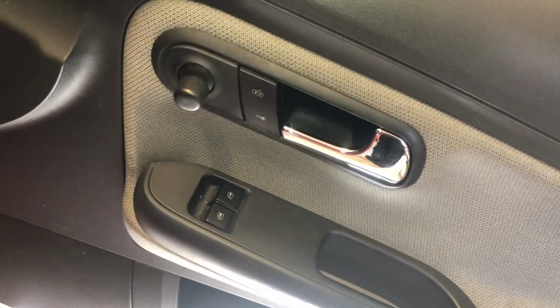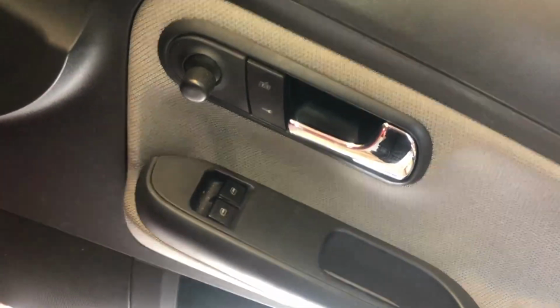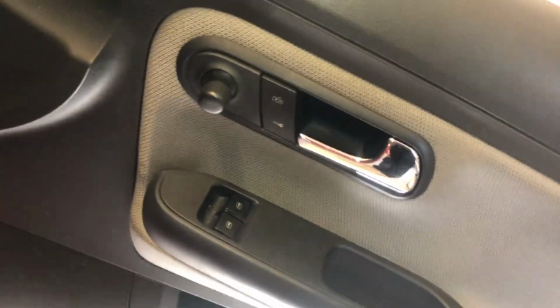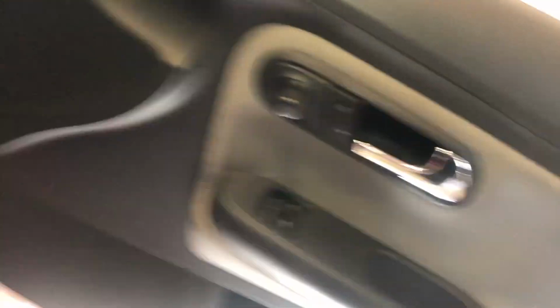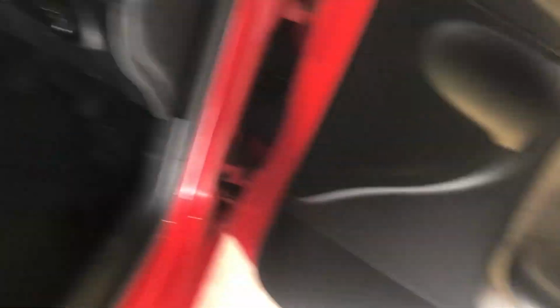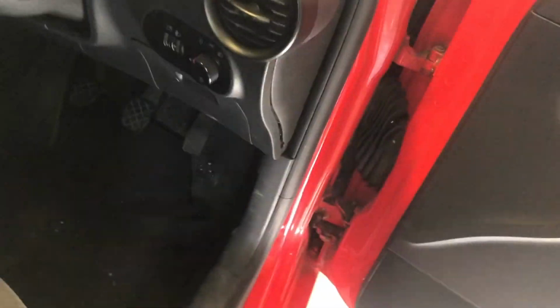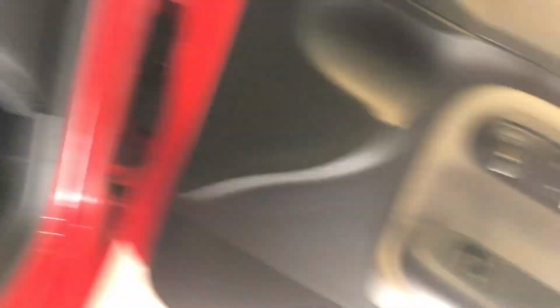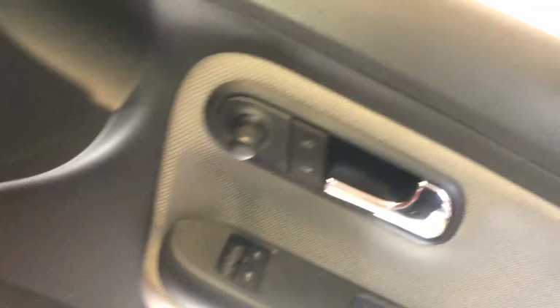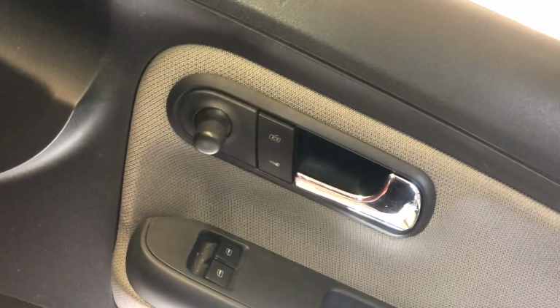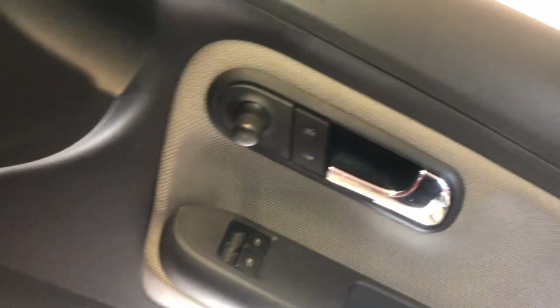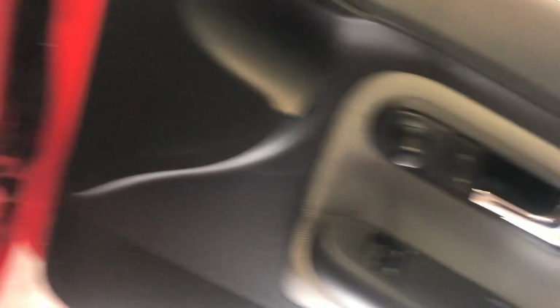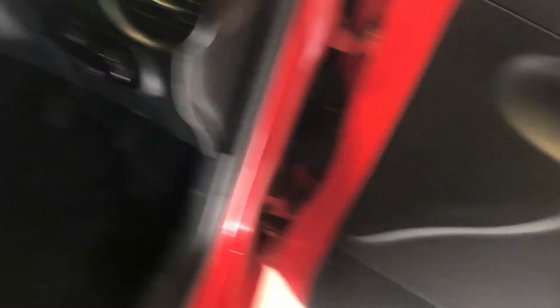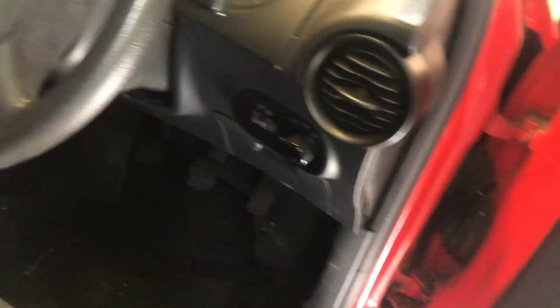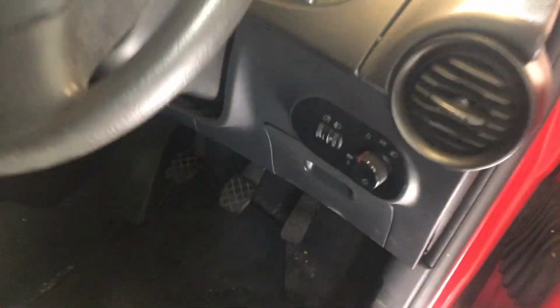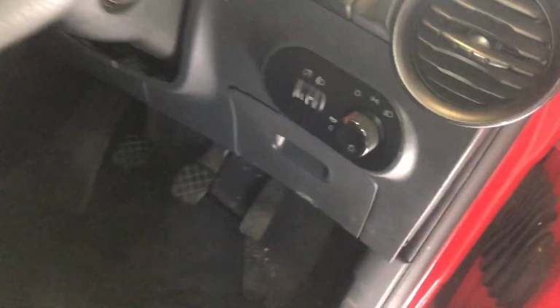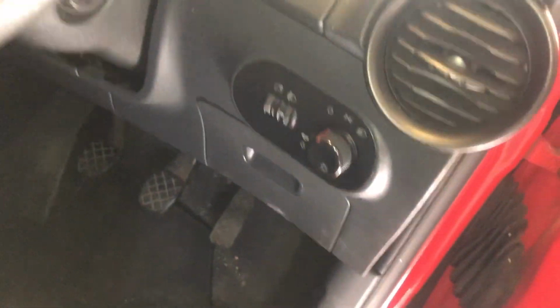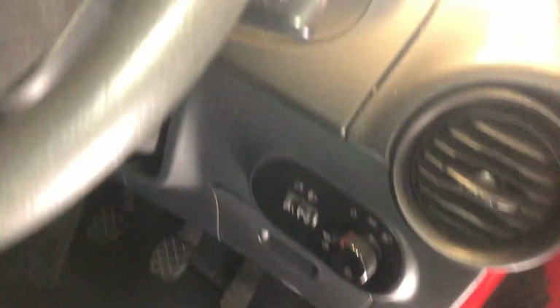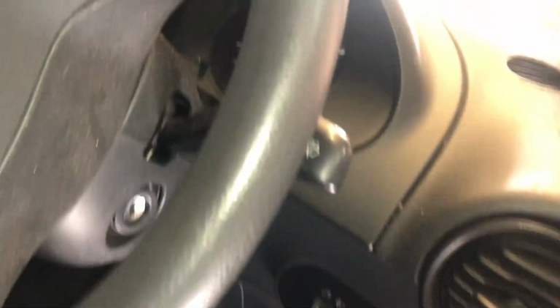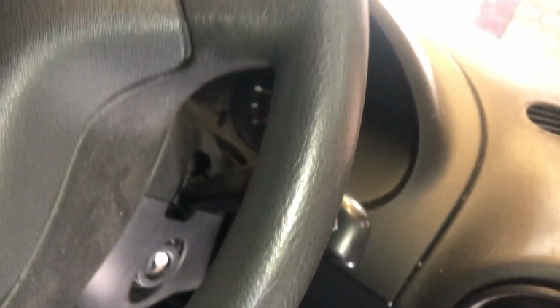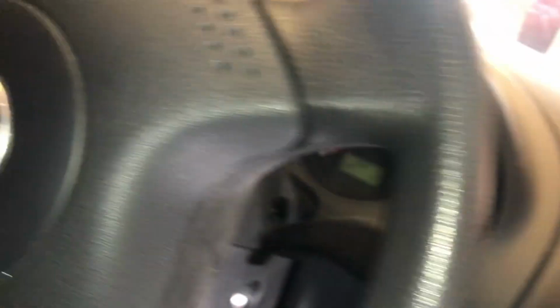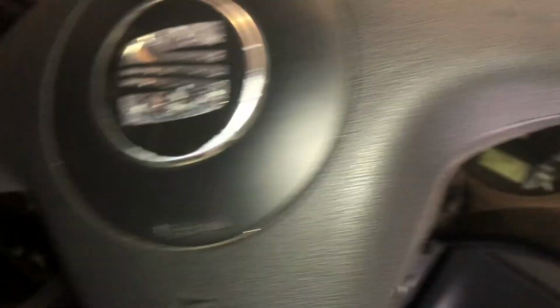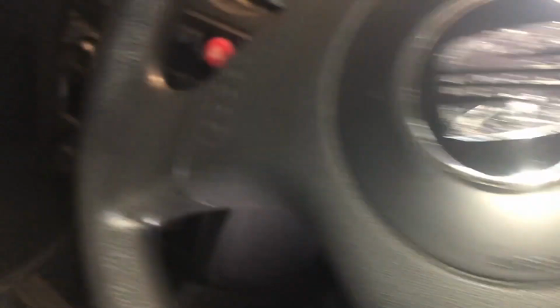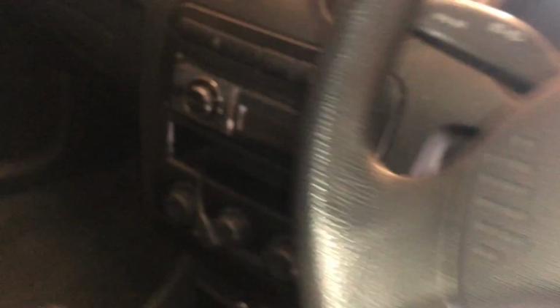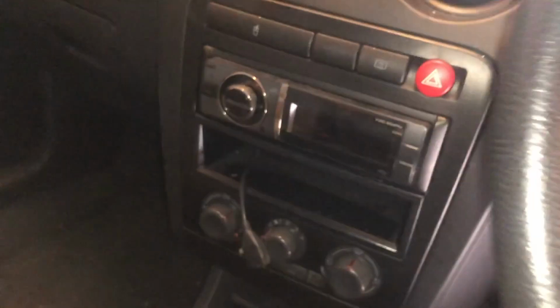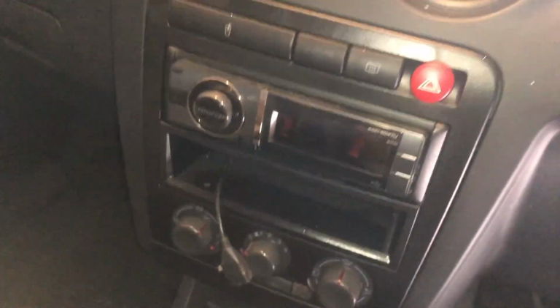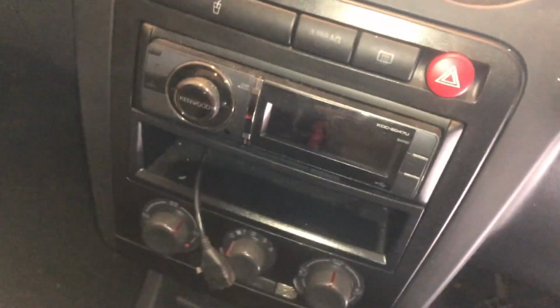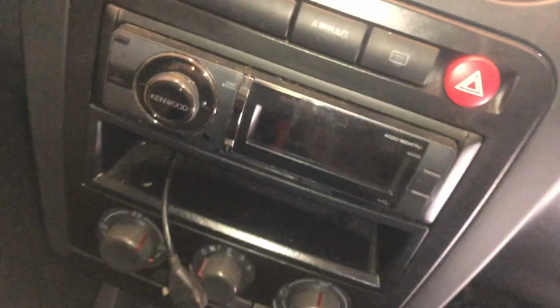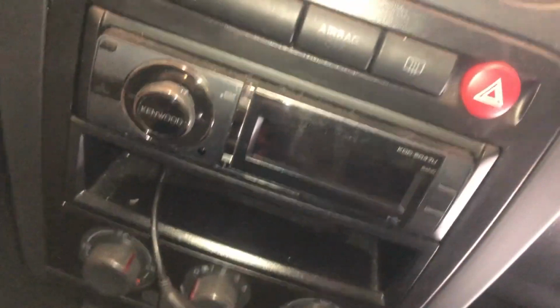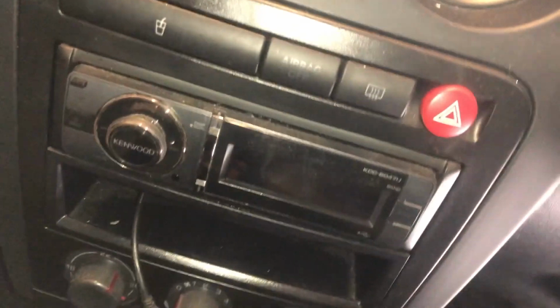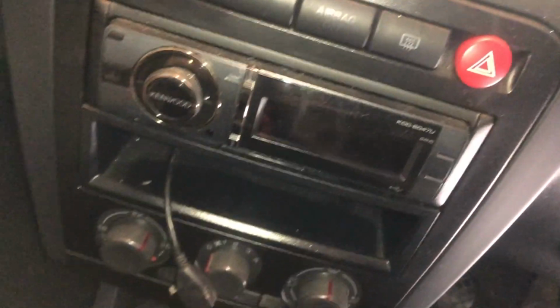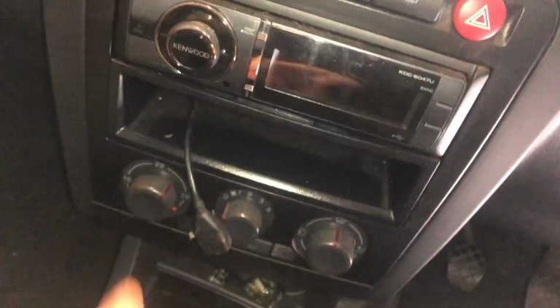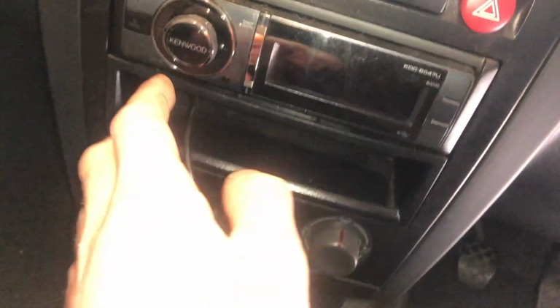Electric front windows and central locking. Someone's upgraded the stereo.